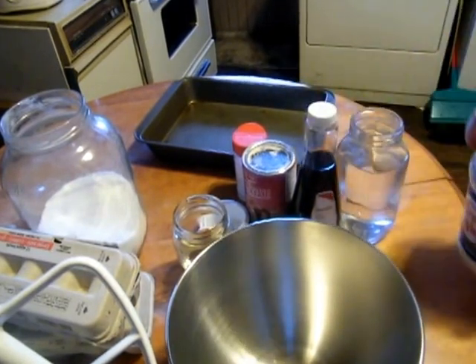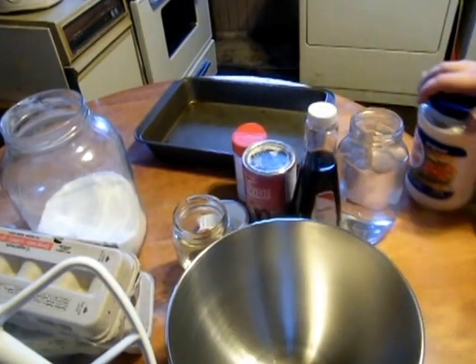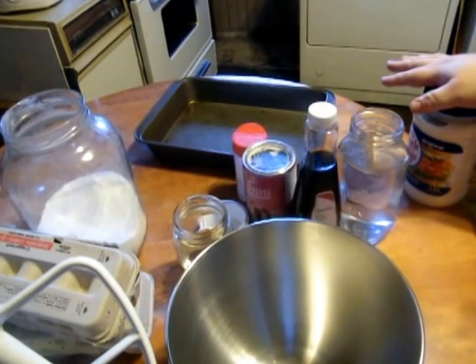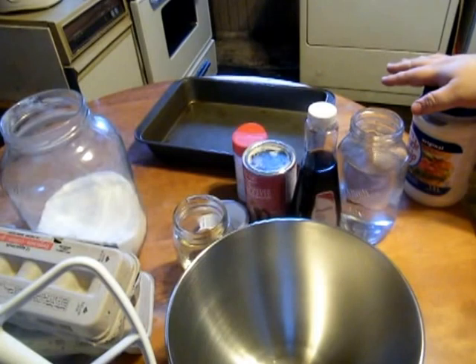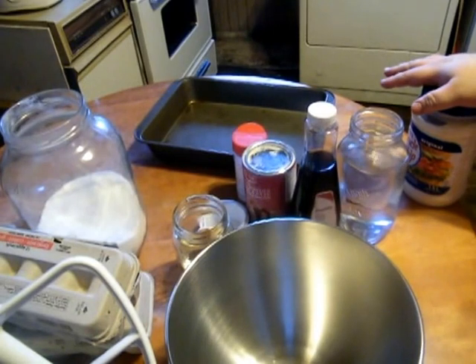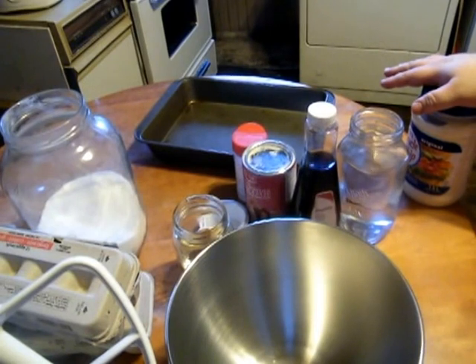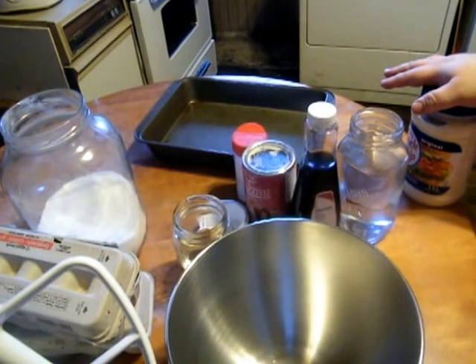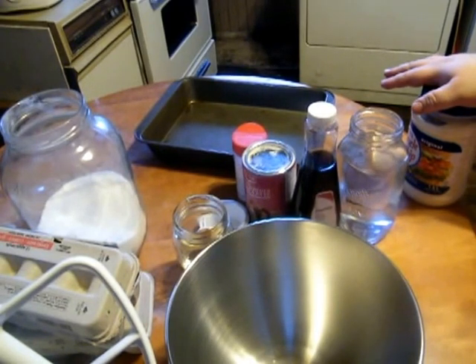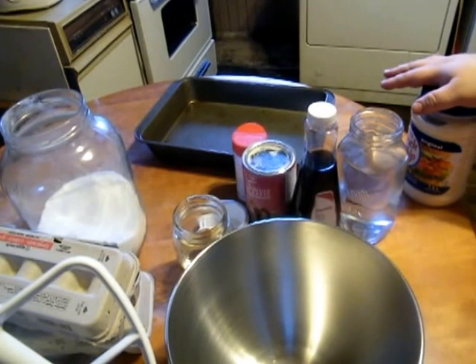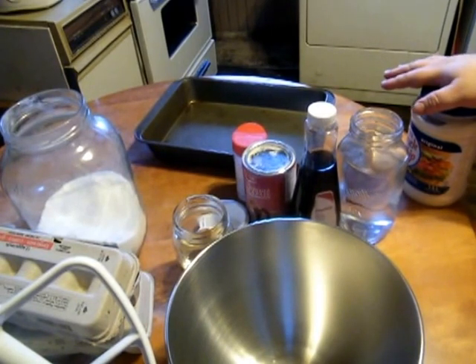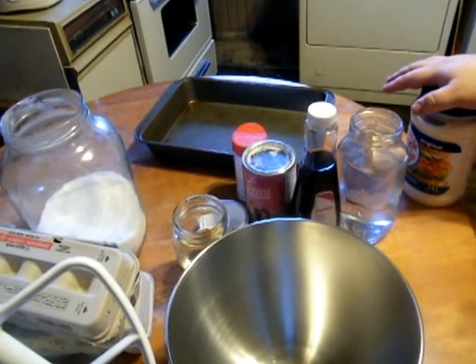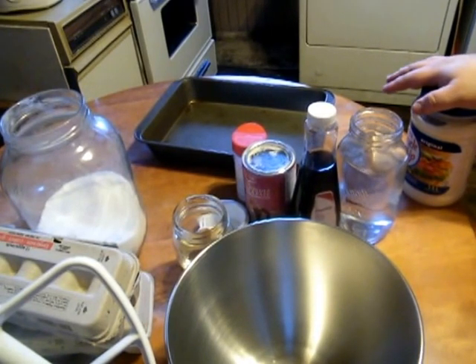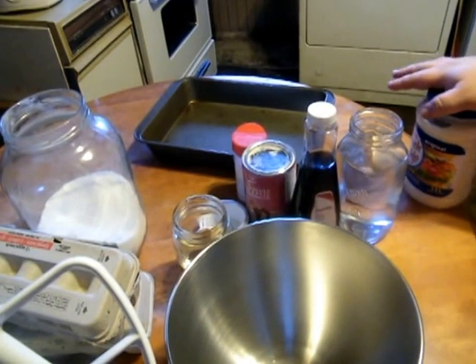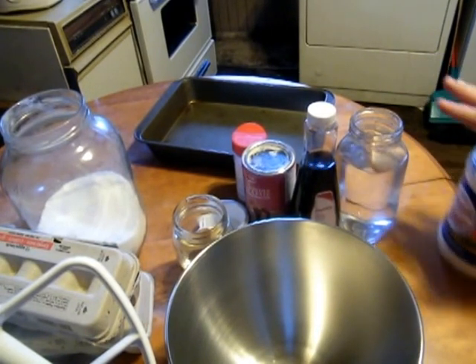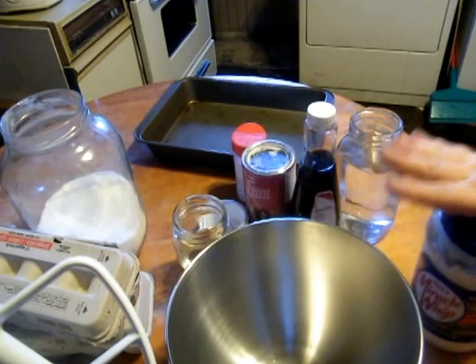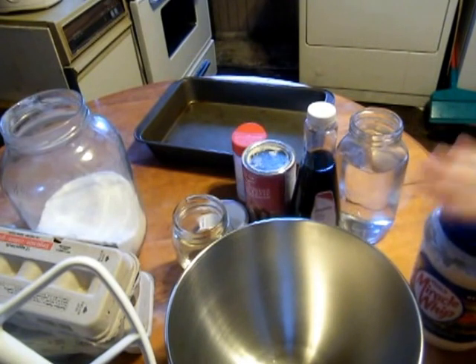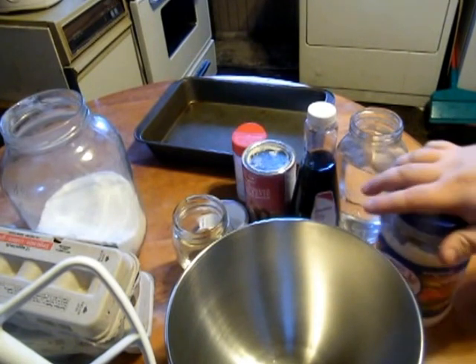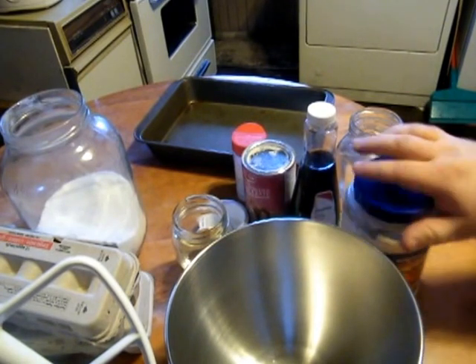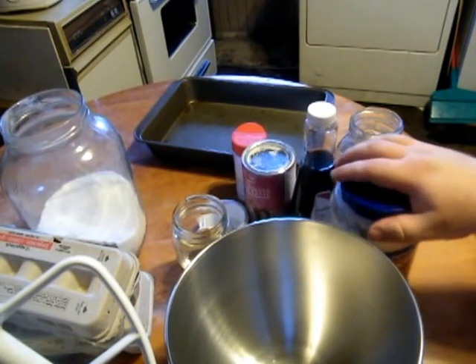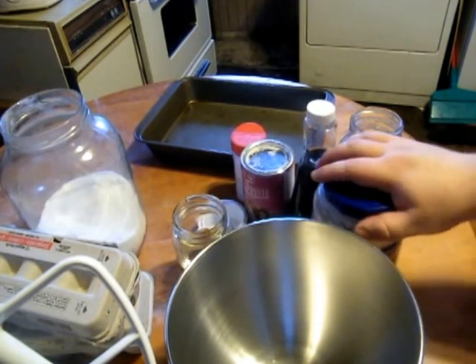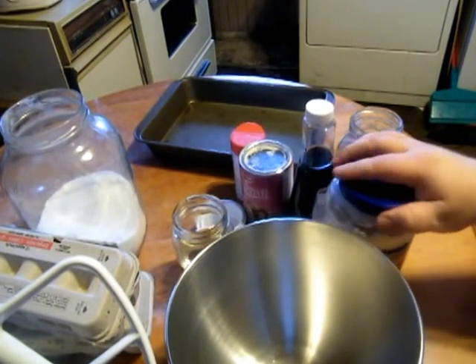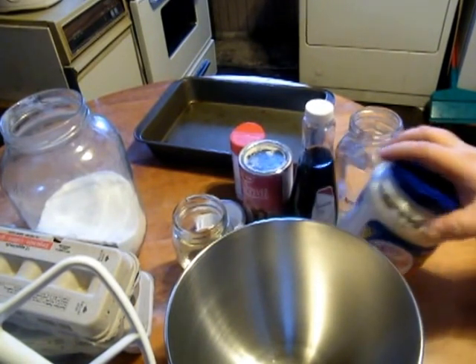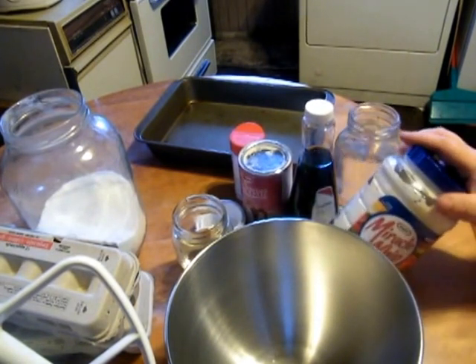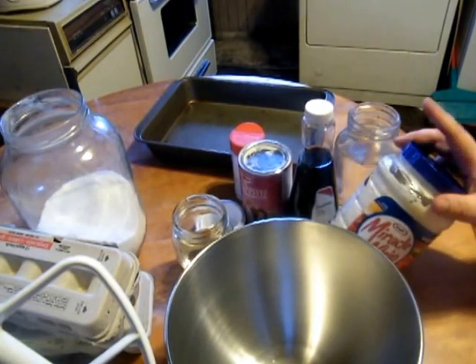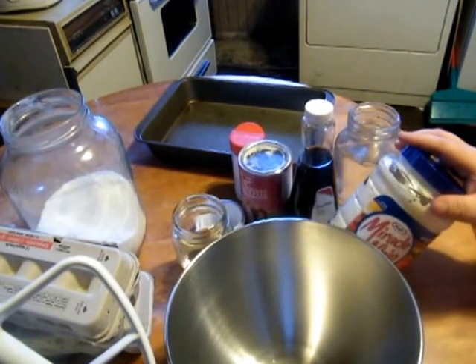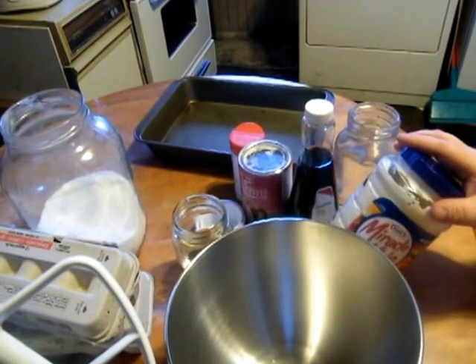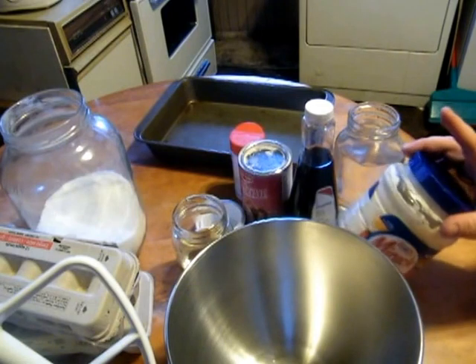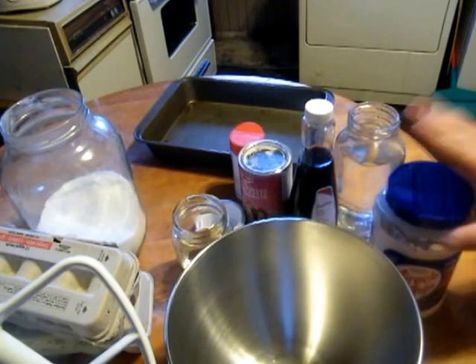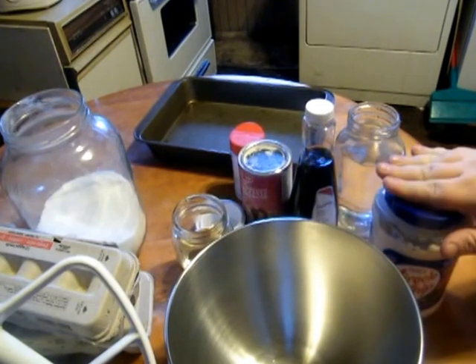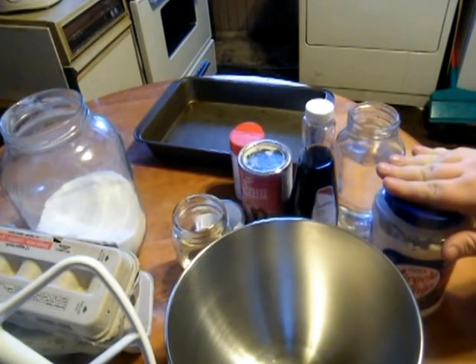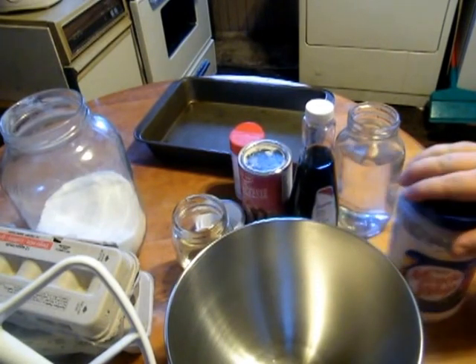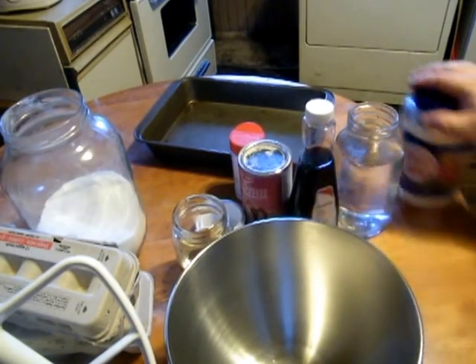You don't want to be using any other brand — unless it's really close to Miracle Whip. Mayonnaise and Miracle Whip are two separate things, so you actually need the zip of Miracle Whip for this recipe. Don't use anything else.